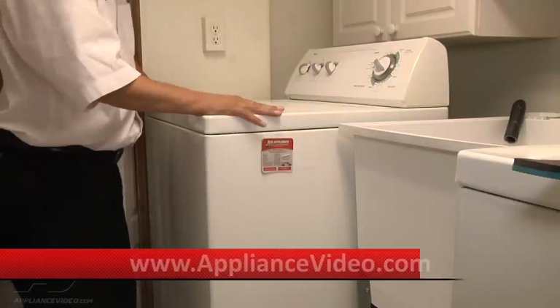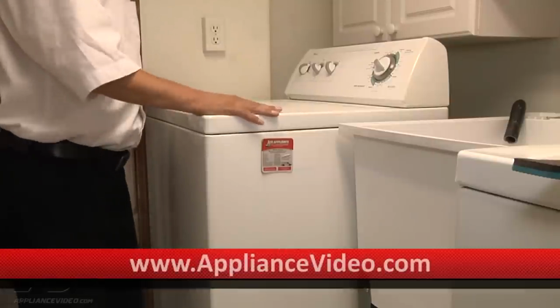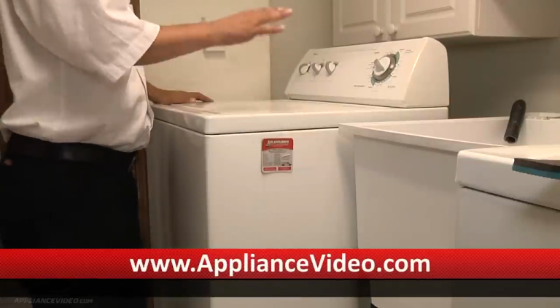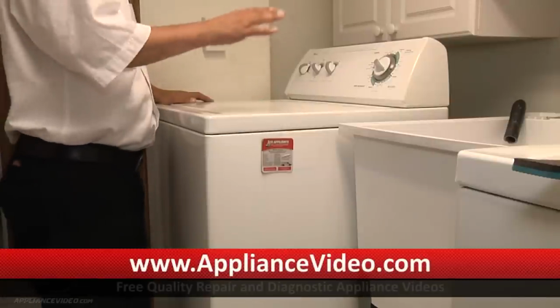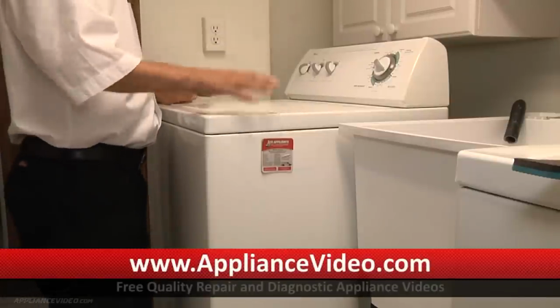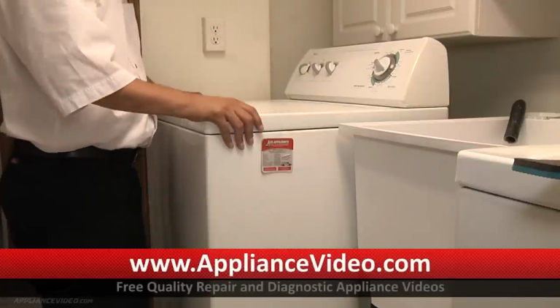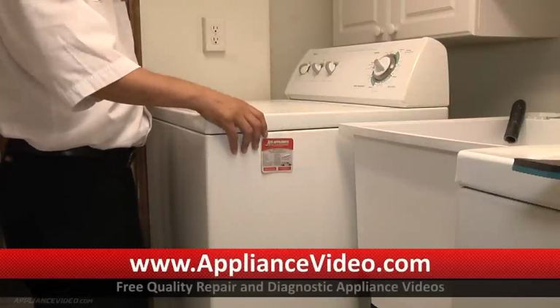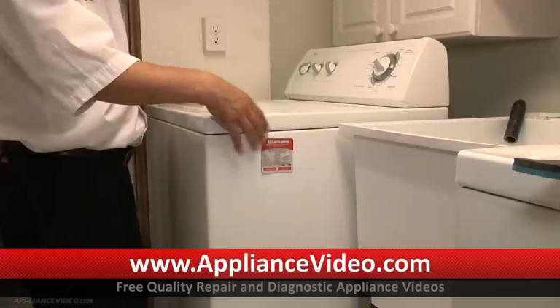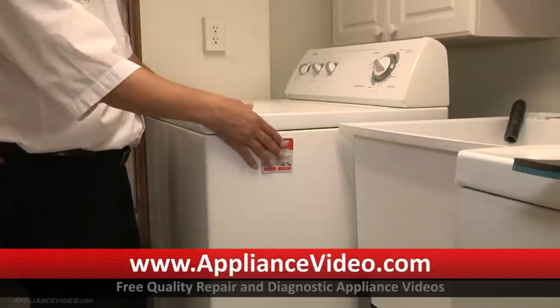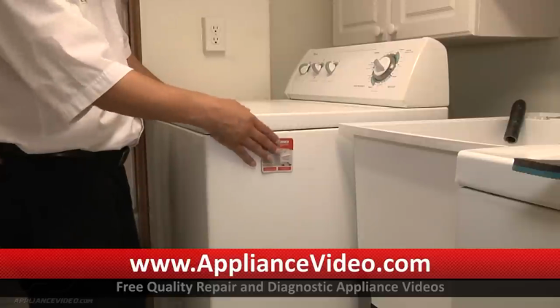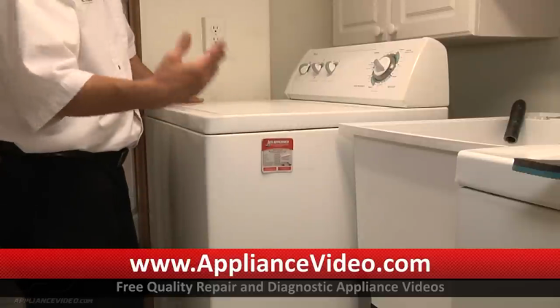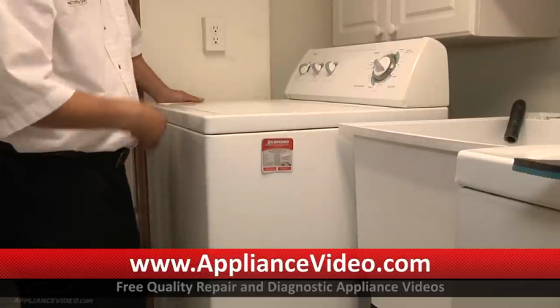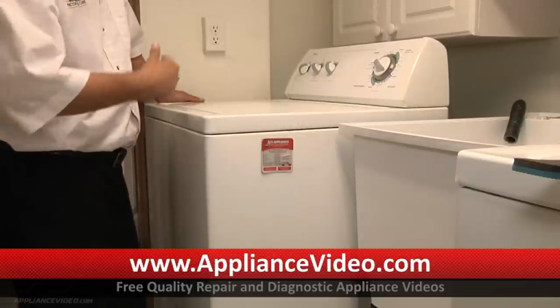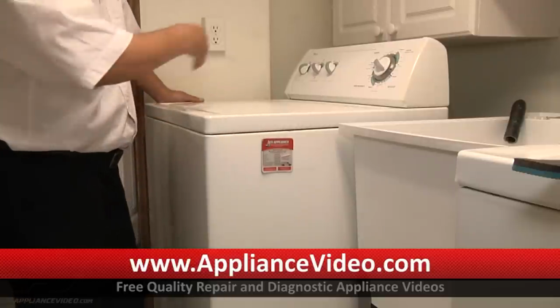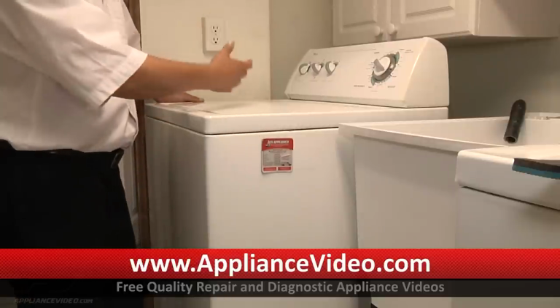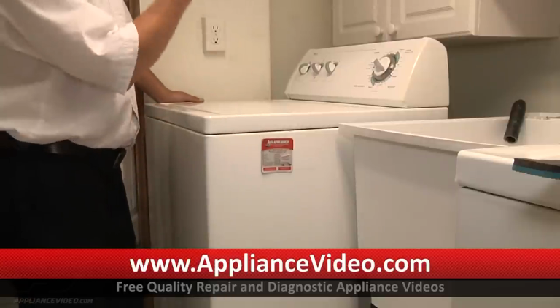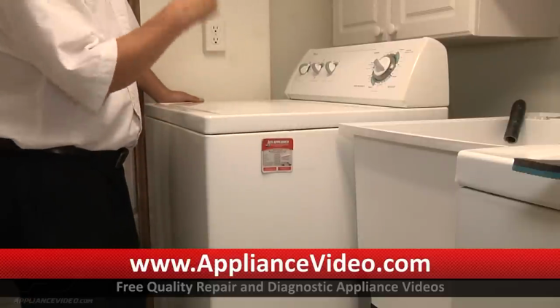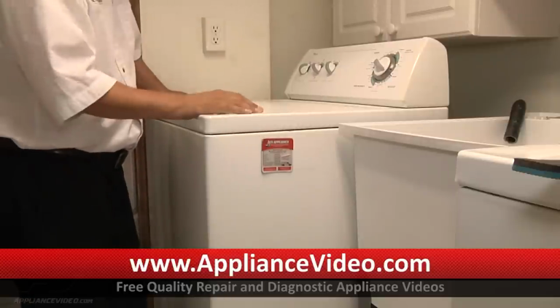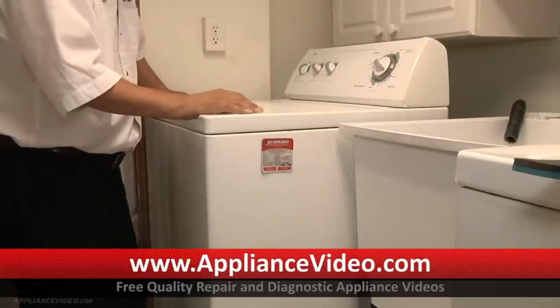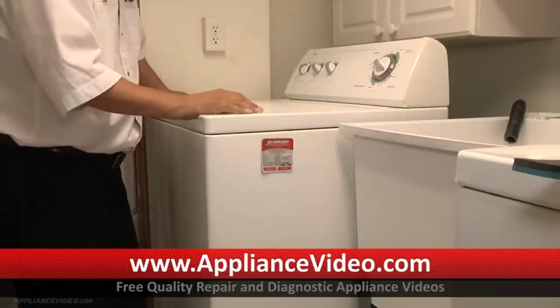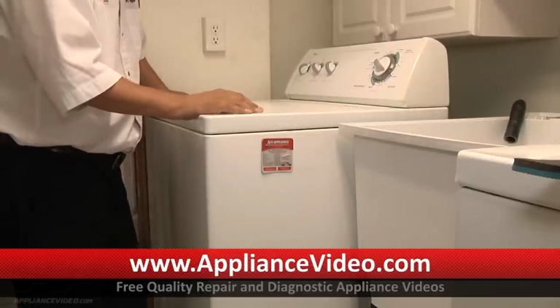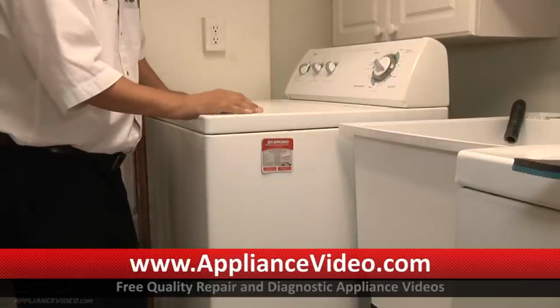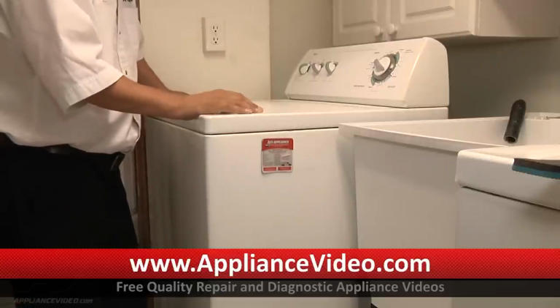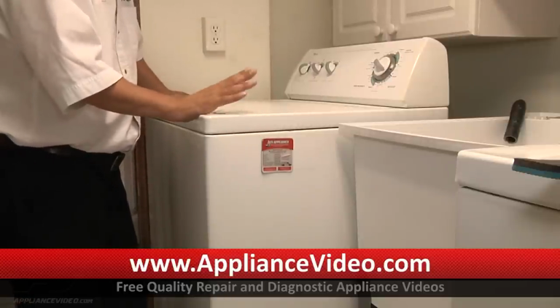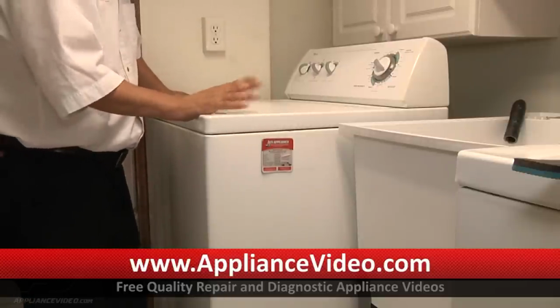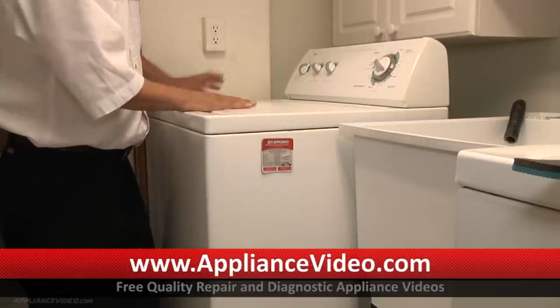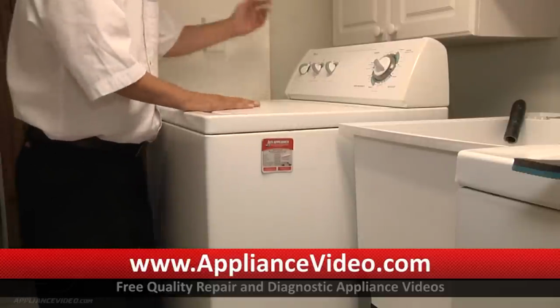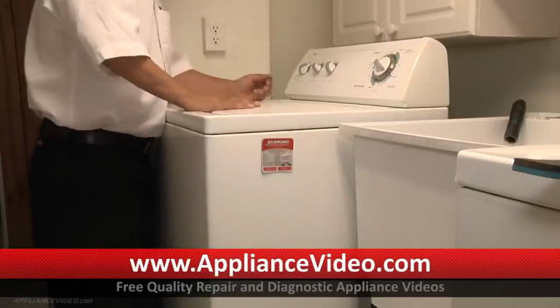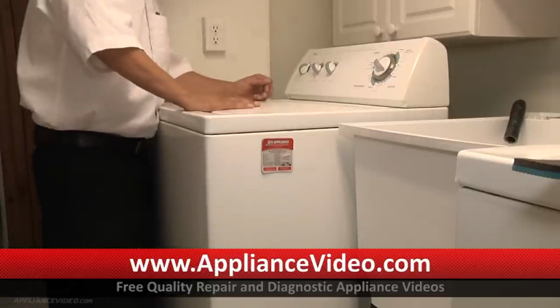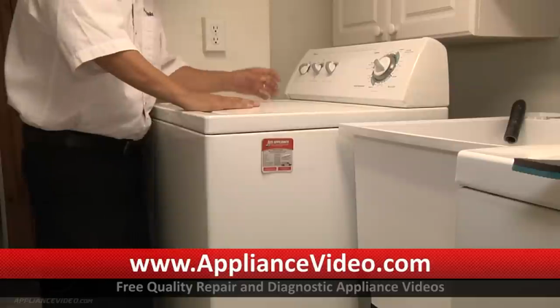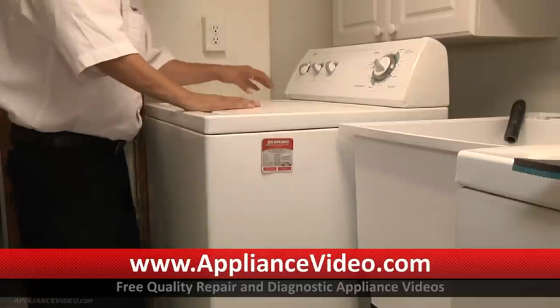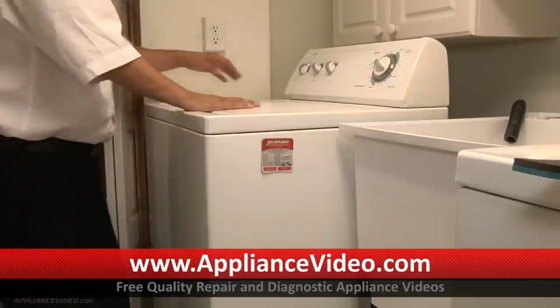What you need to do is remove the case, remove the cover, remove the motor and the pump, and you'll then be able to get at the coupling. So first I'm going to unplug the unit and remove the top.